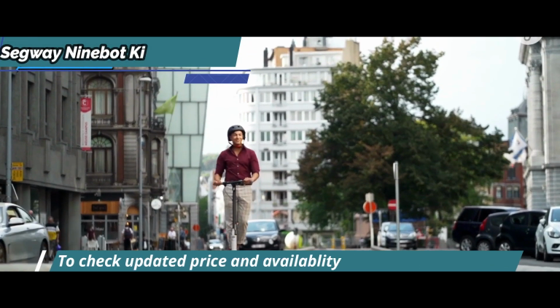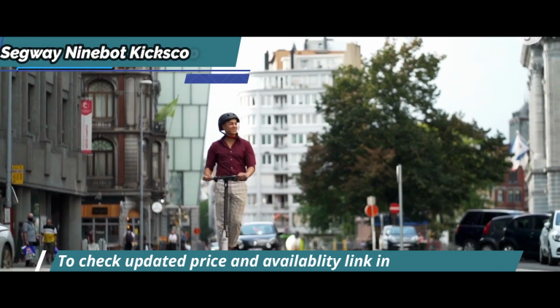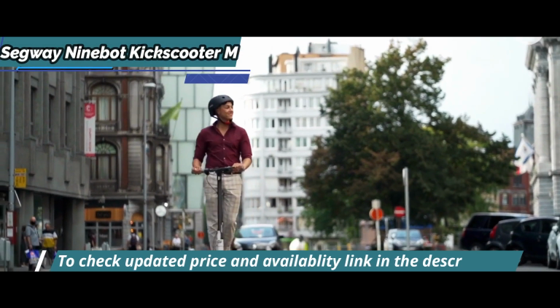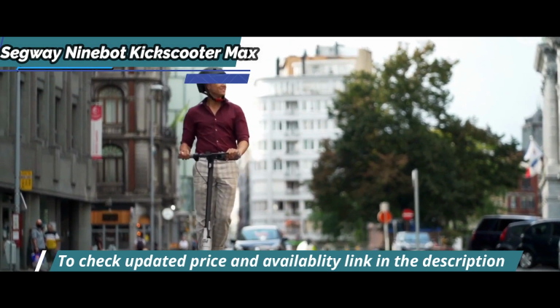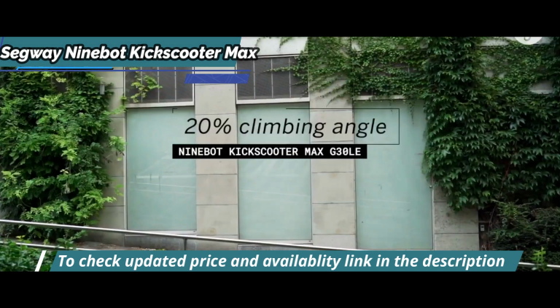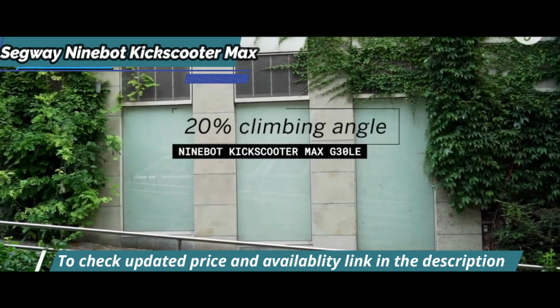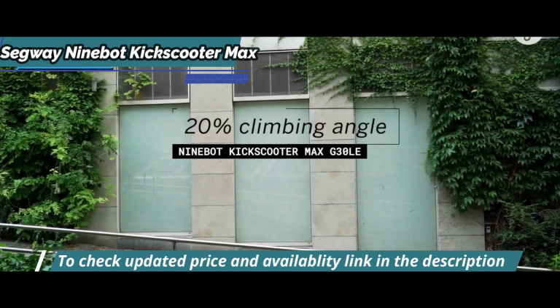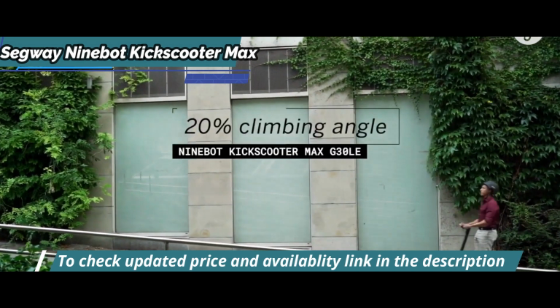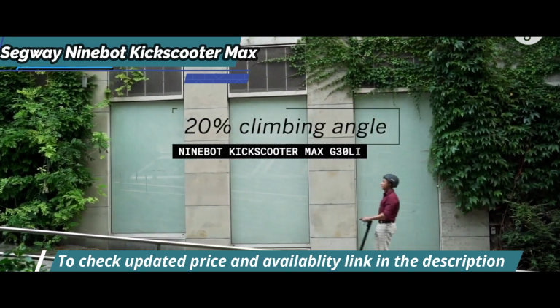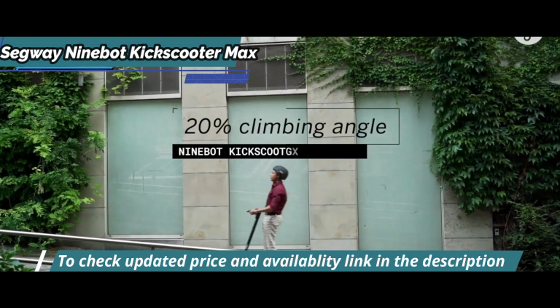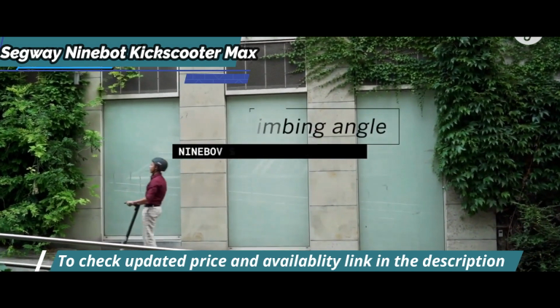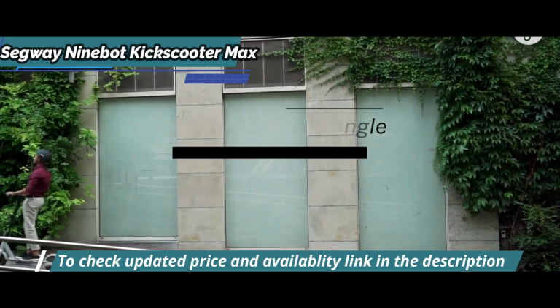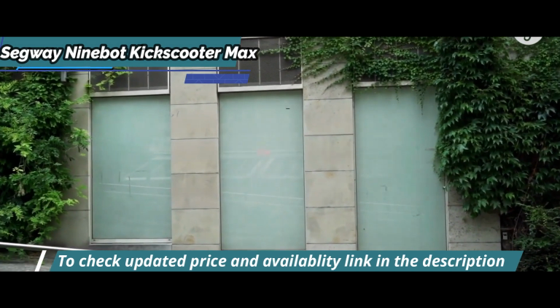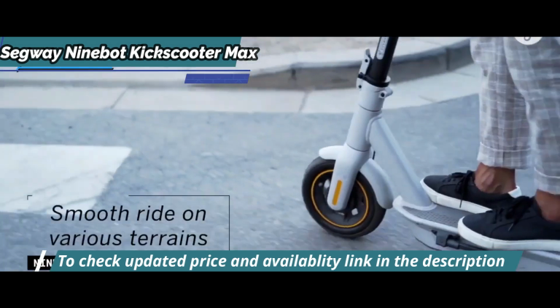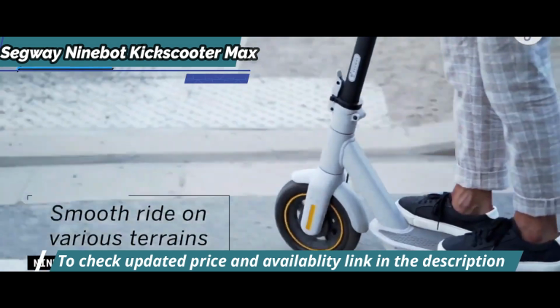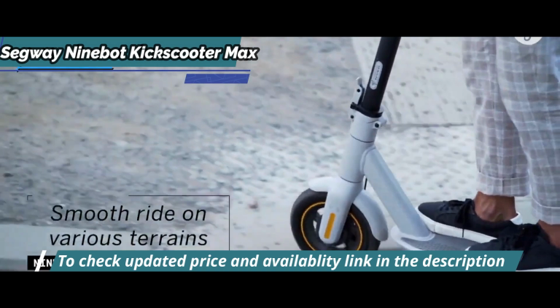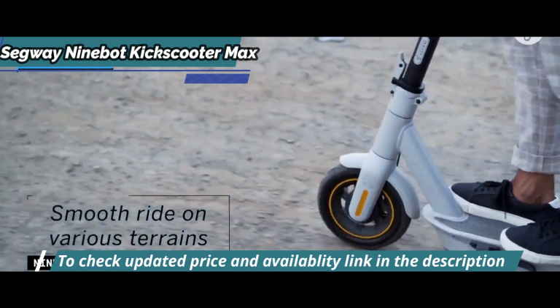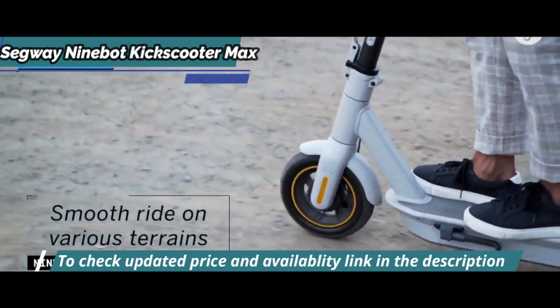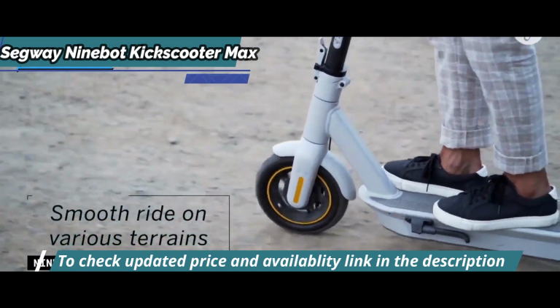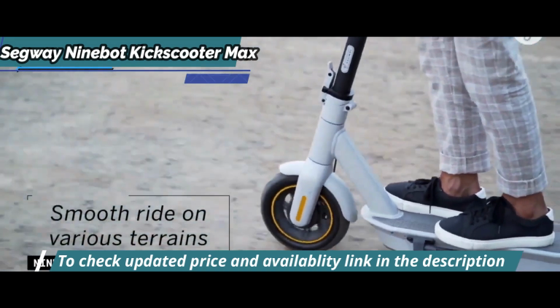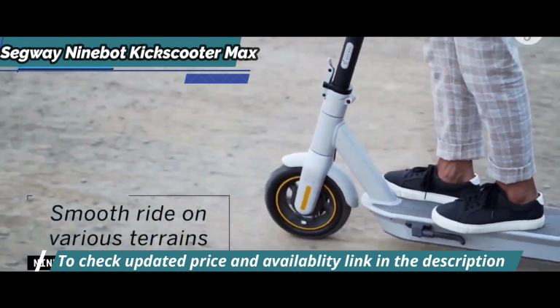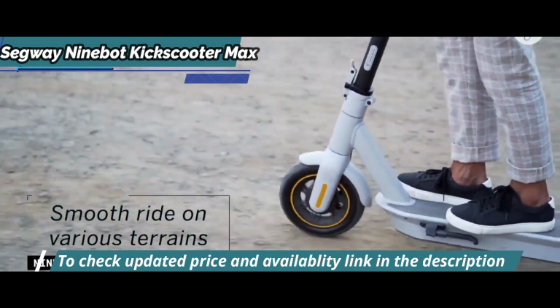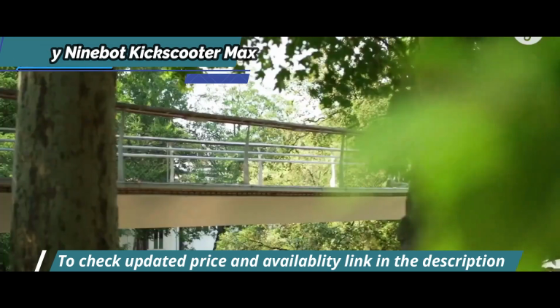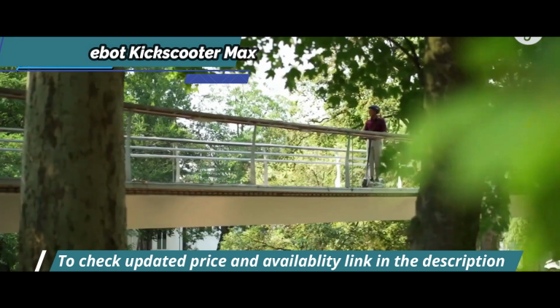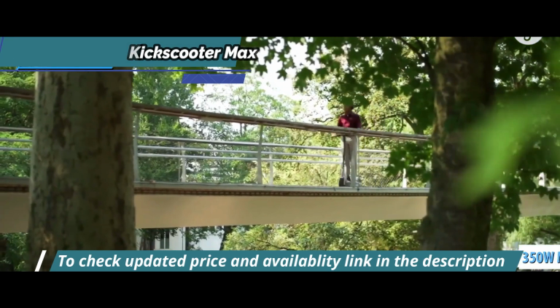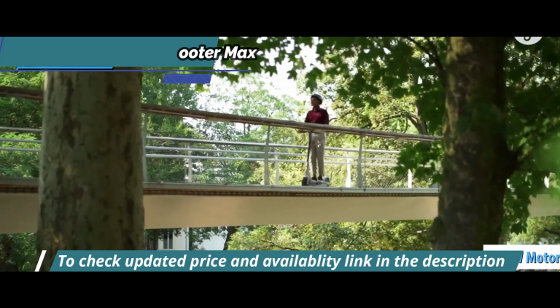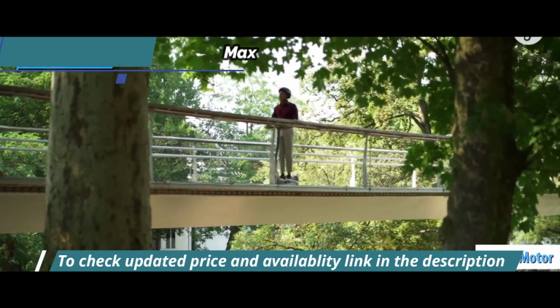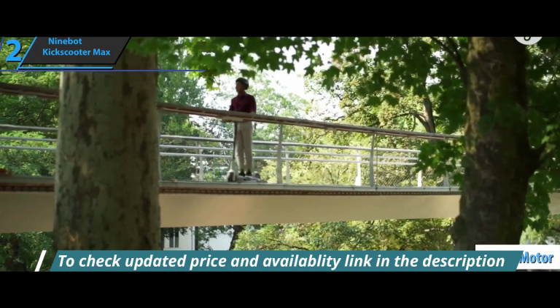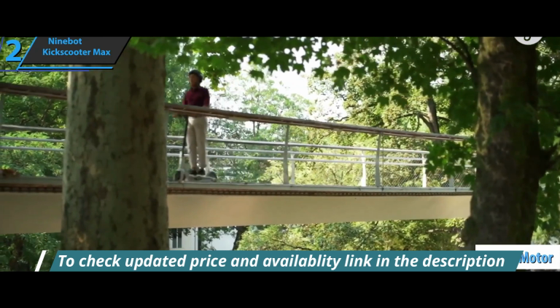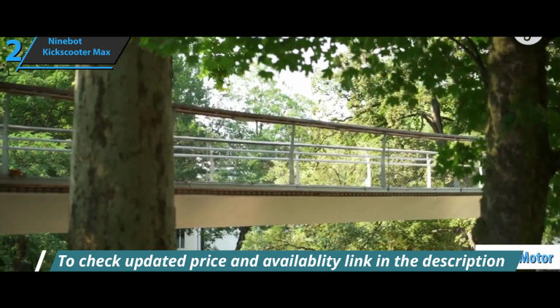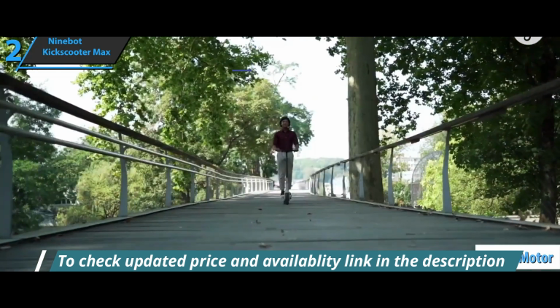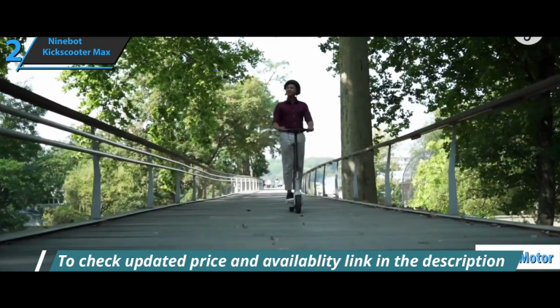The most prominent features of this scooter model include the speed, which can reach a maximum of 15.5 miles per hour. The engine has a standard power of 350 watts and a maximum power of 800 watts.